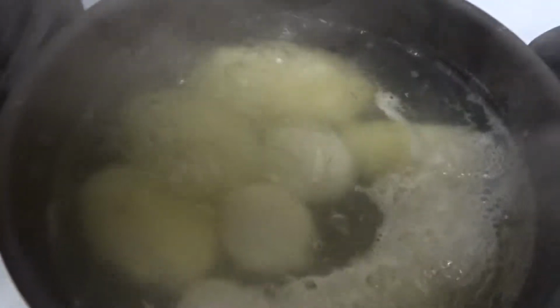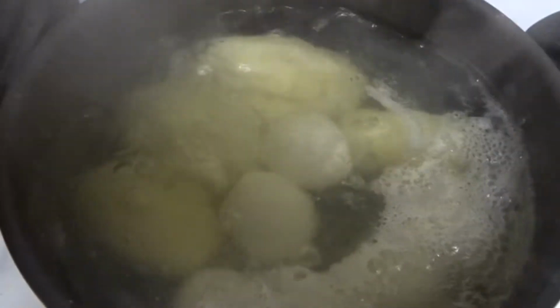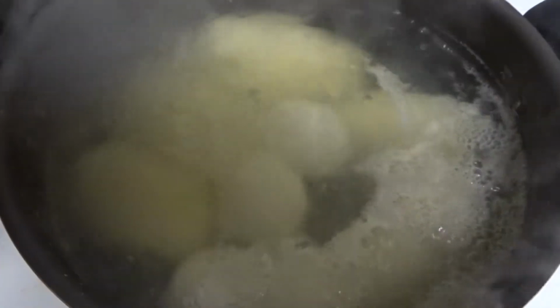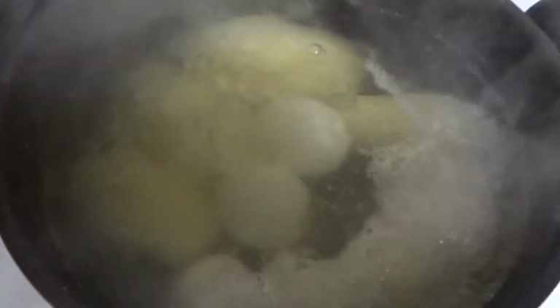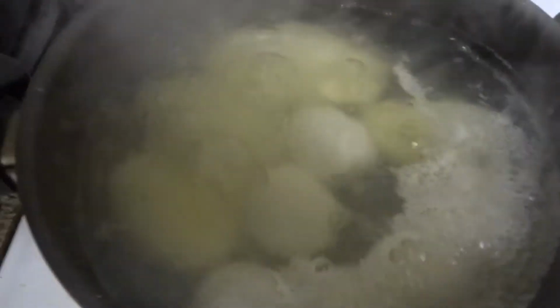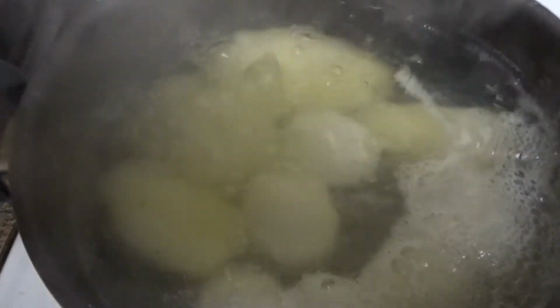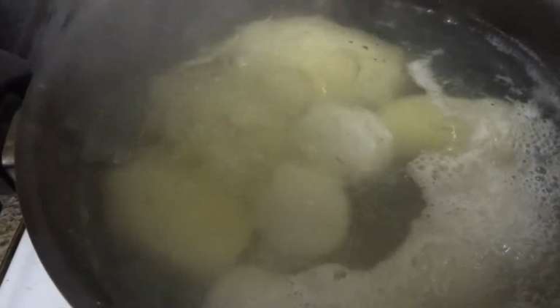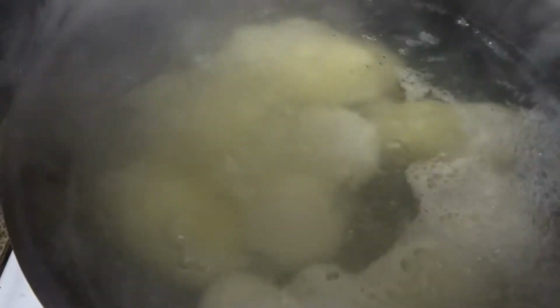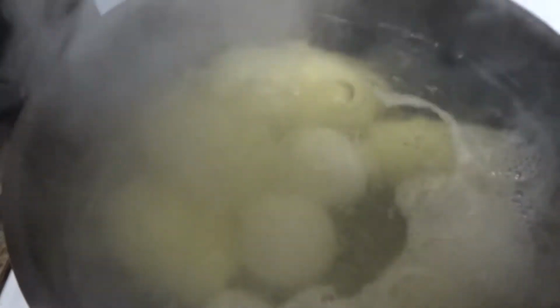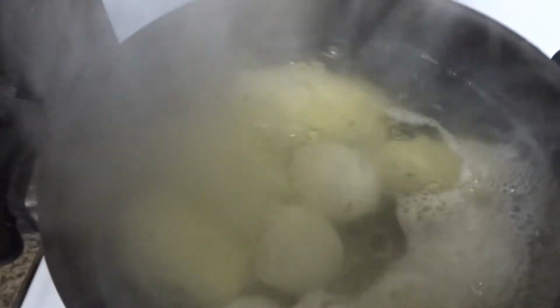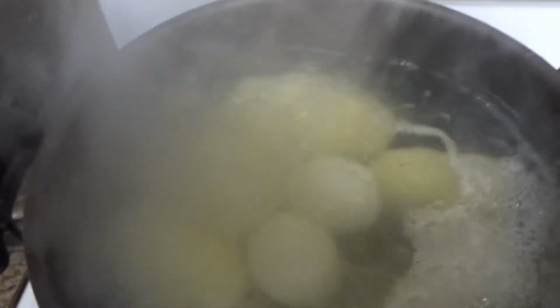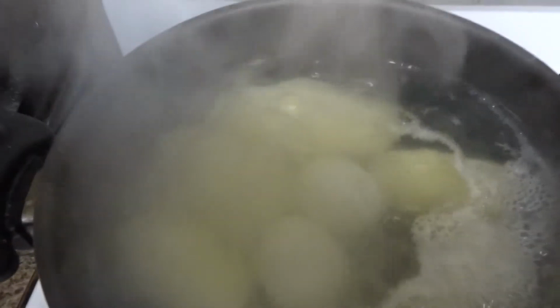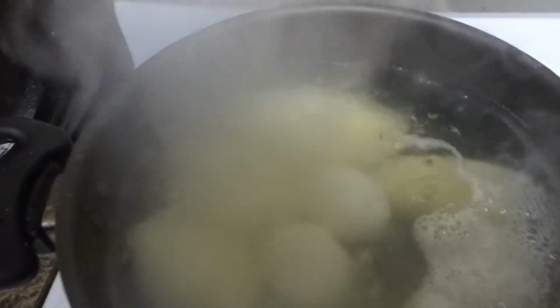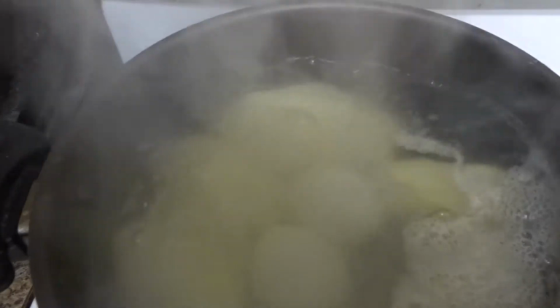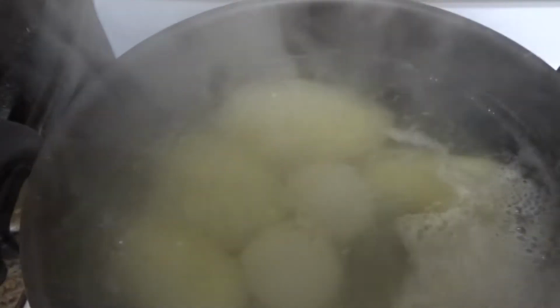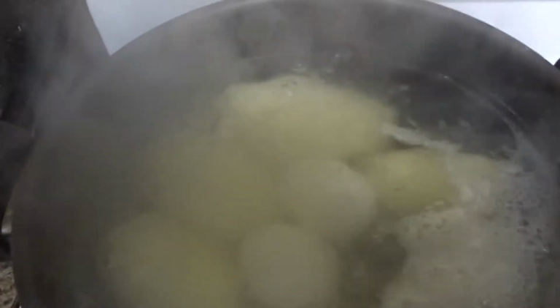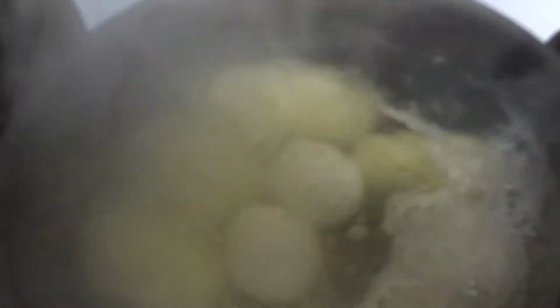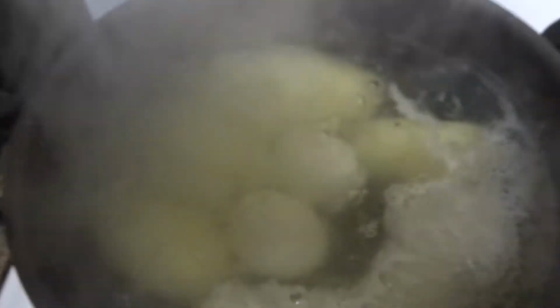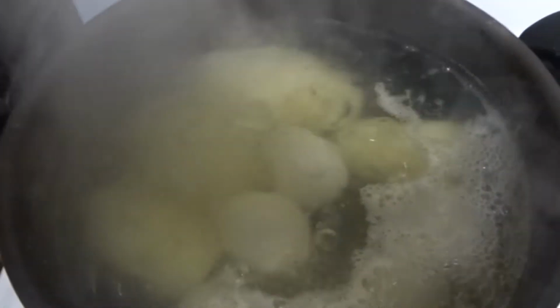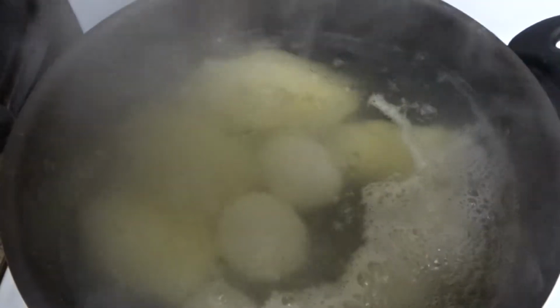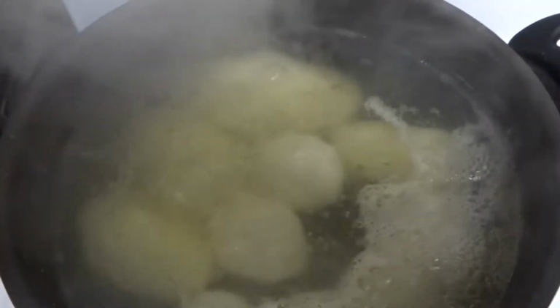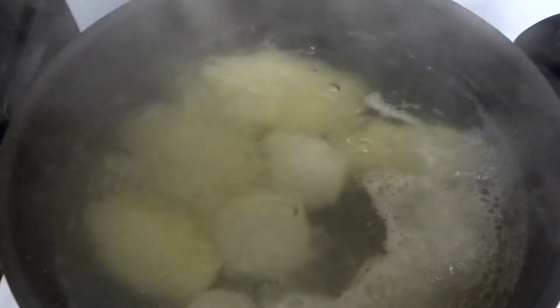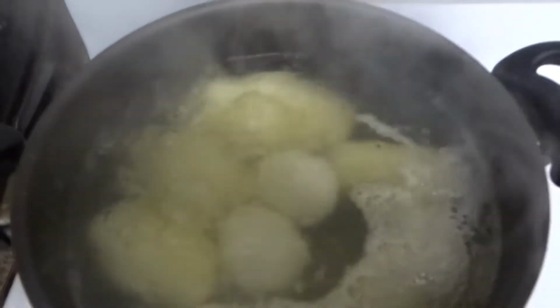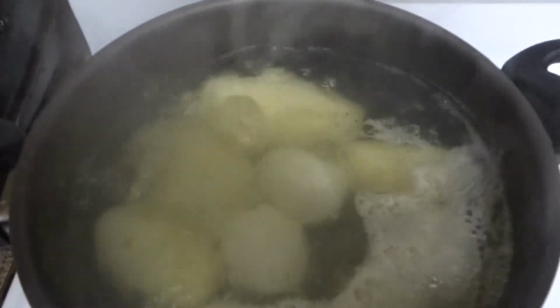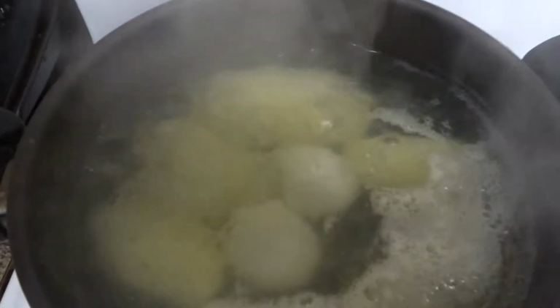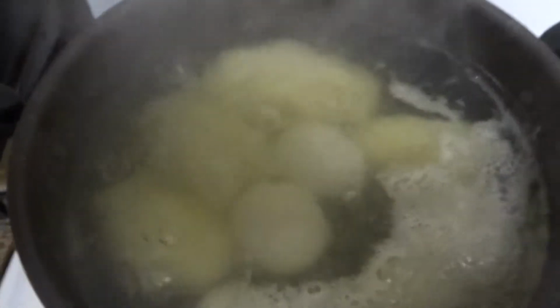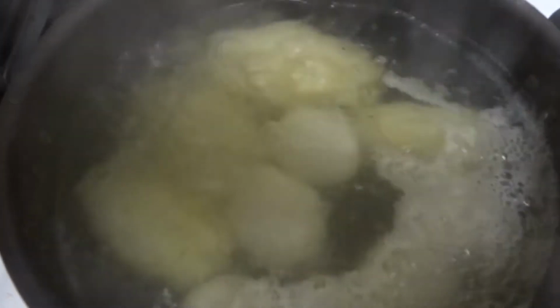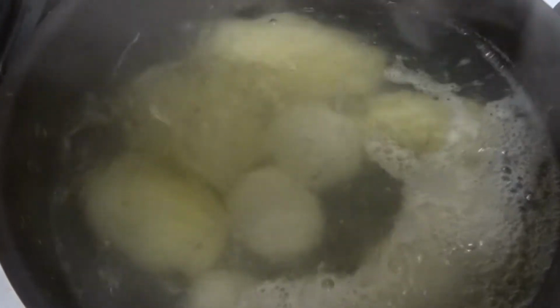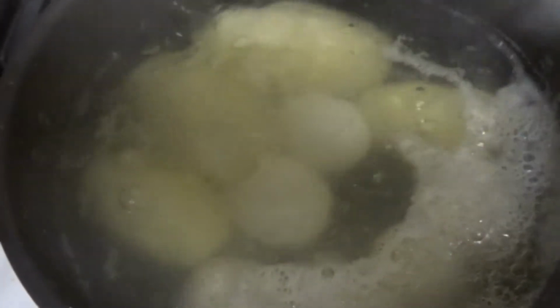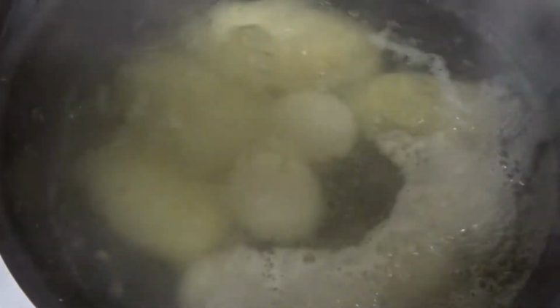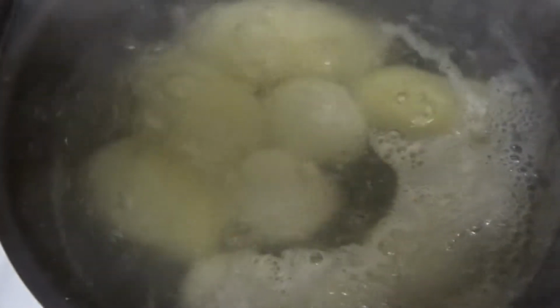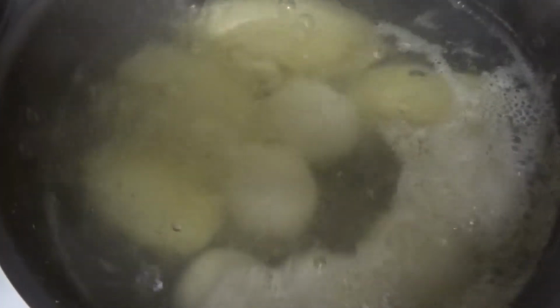Welcome to Home Cook 101! Hello everybody — if you're new to this channel, please hit subscribe and like this video. I am doing my potato salad. Thanksgiving is coming up and most people do potato salad.